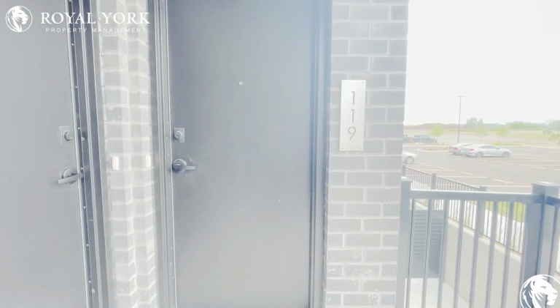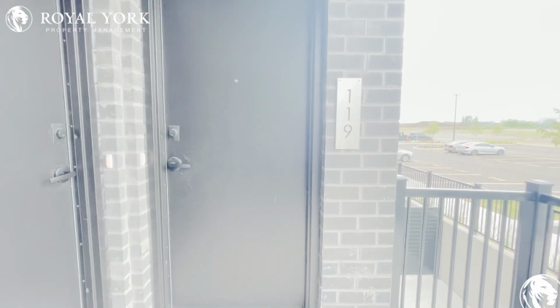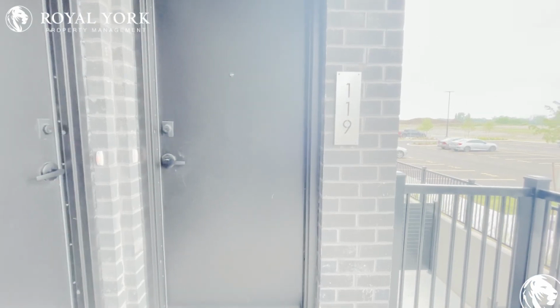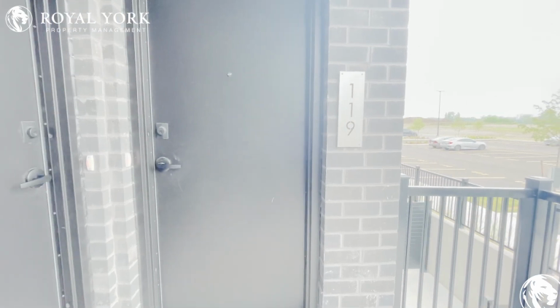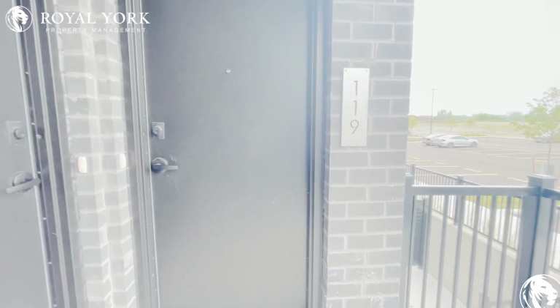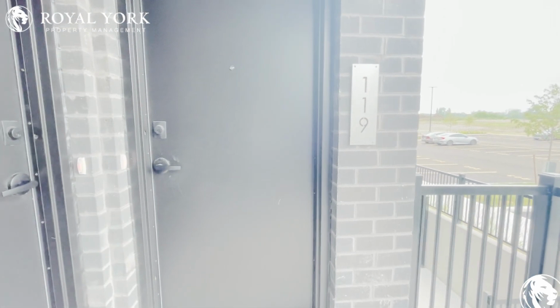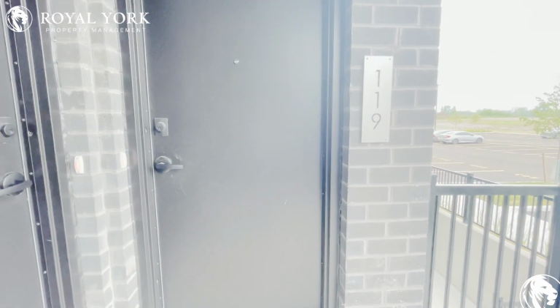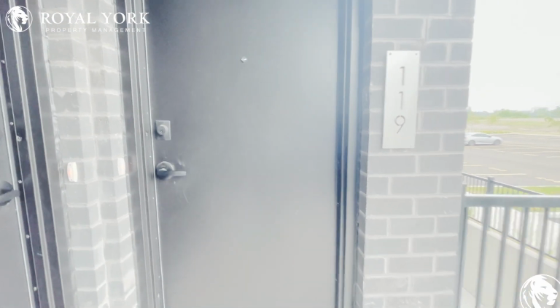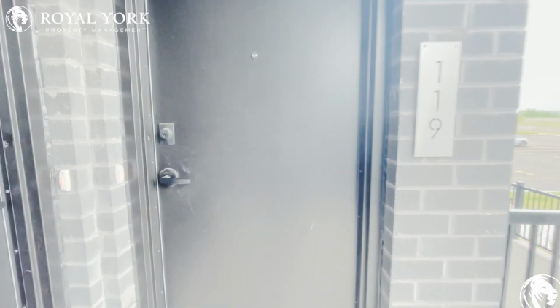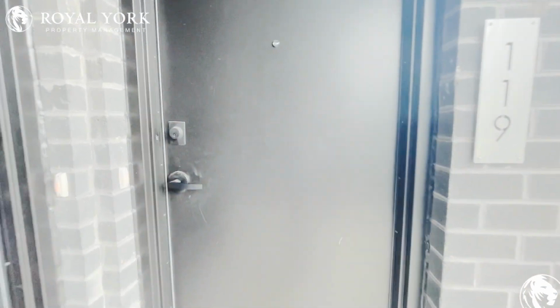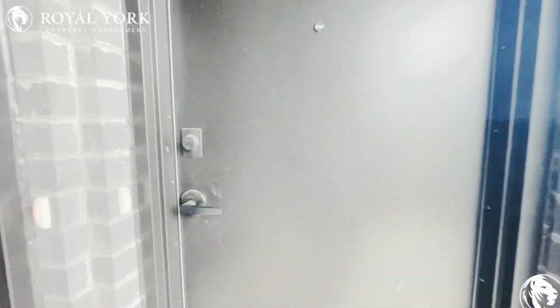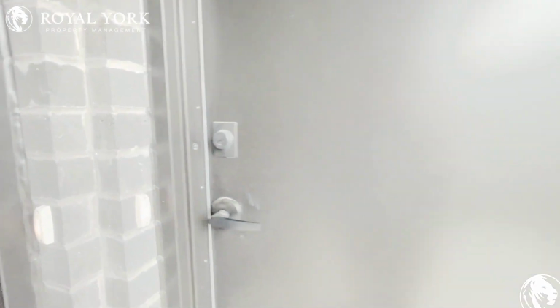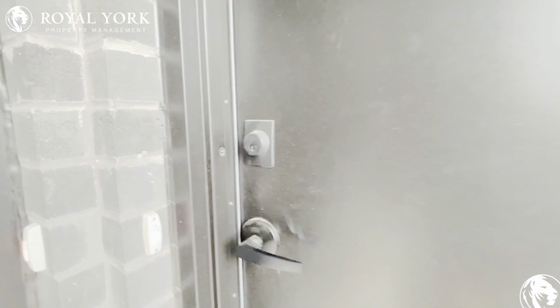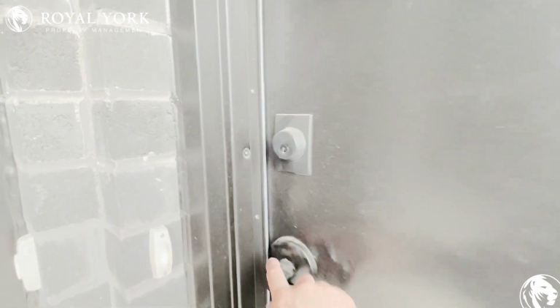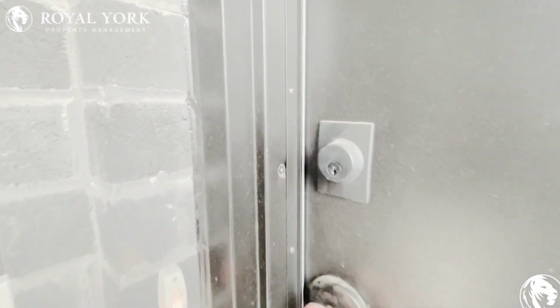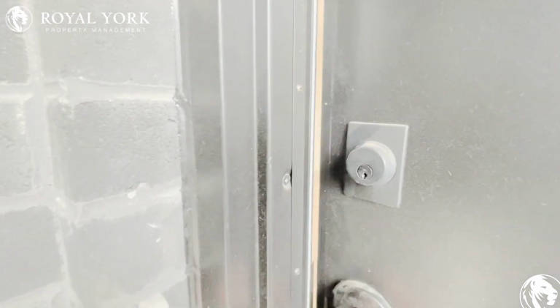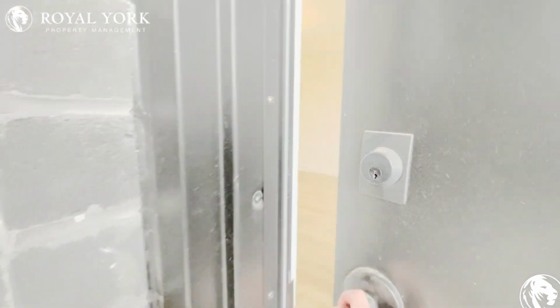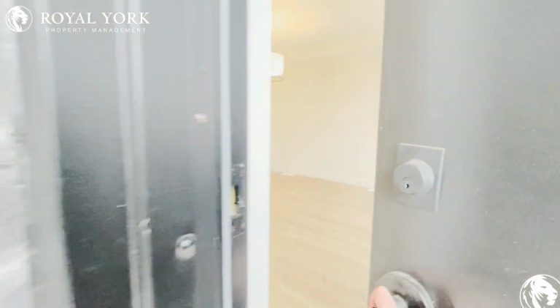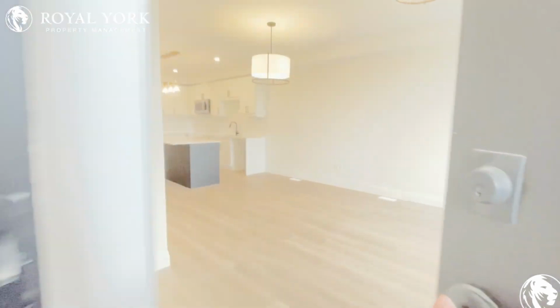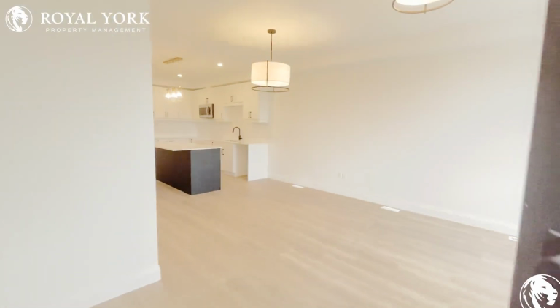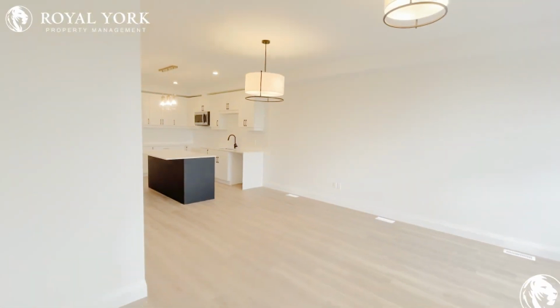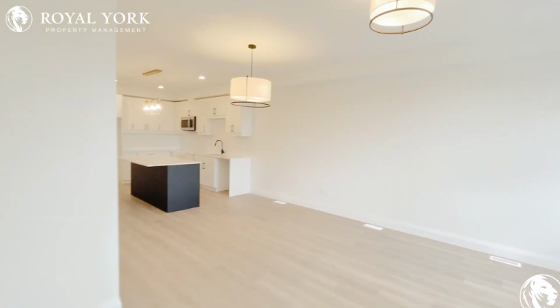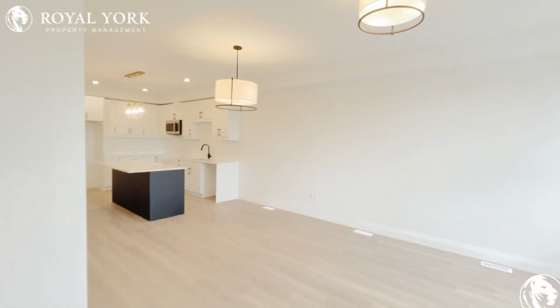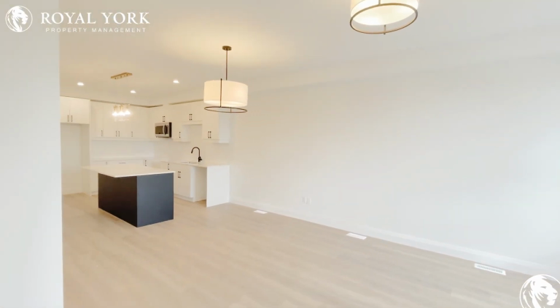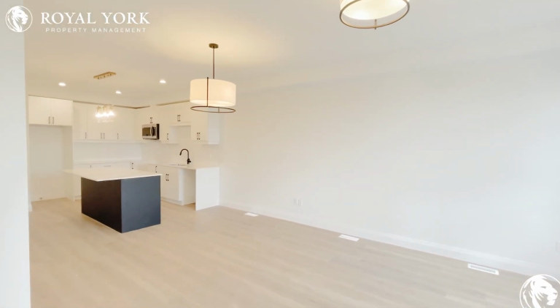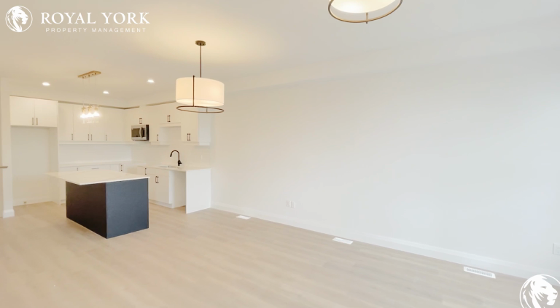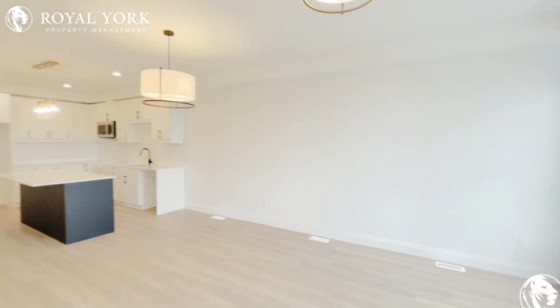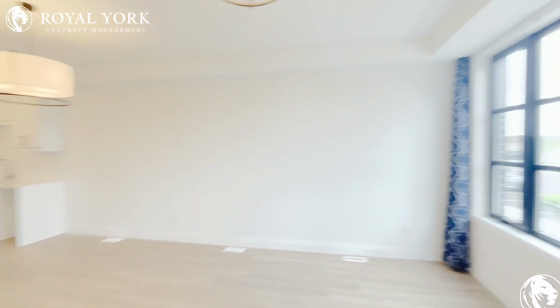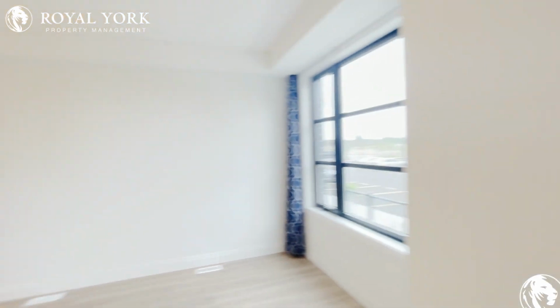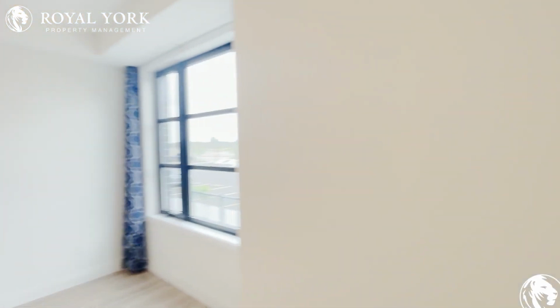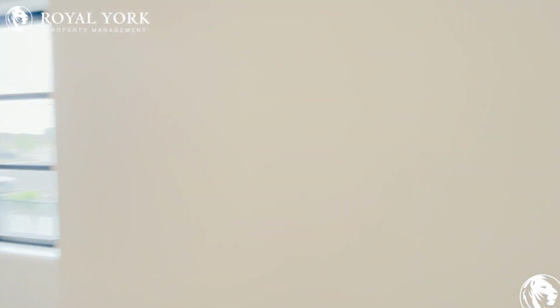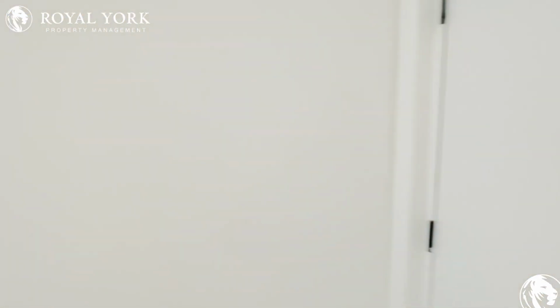Welcome to Unit 119 located at 3900 Savoy Street in London, Ontario. This is an absolutely stunning, beautiful, luxurious, modern unit for rent by Royal York Property Management out of 789 Don Mills Road in Toronto, Ontario.